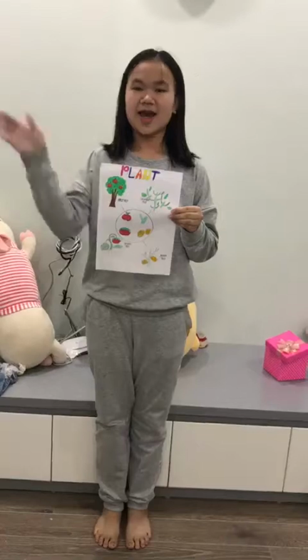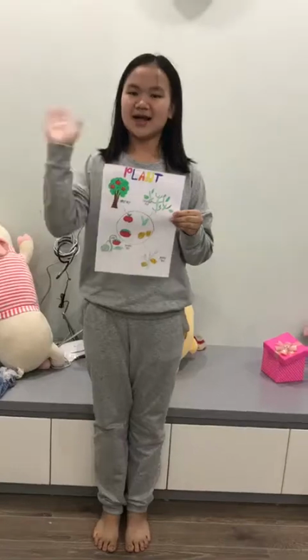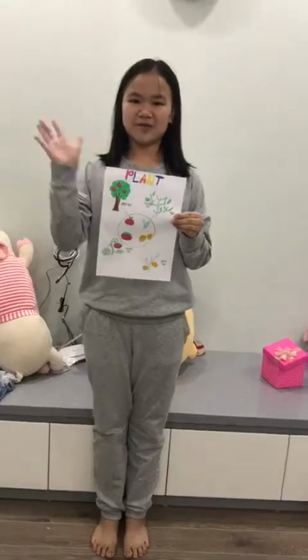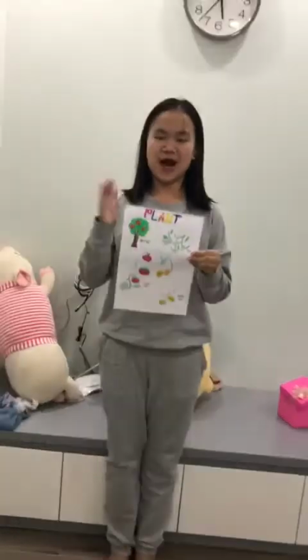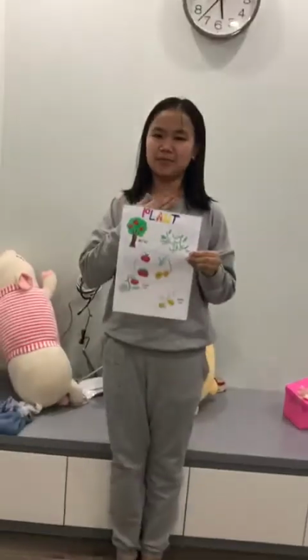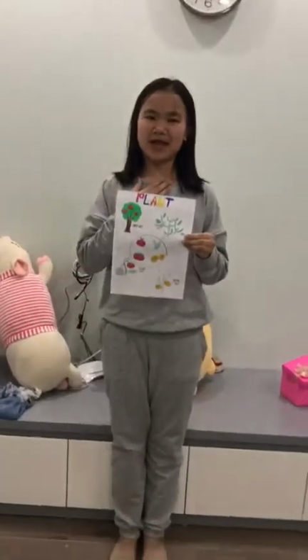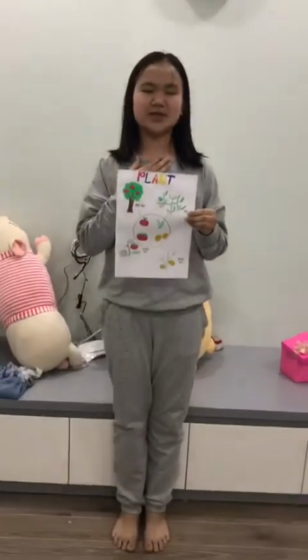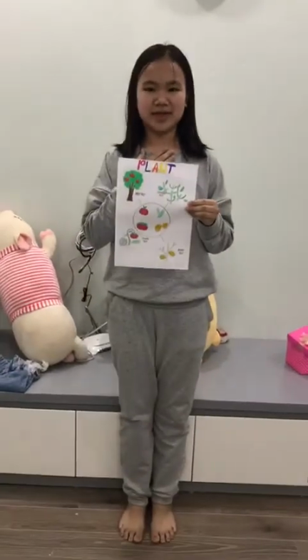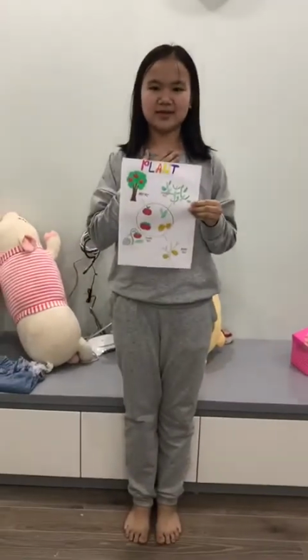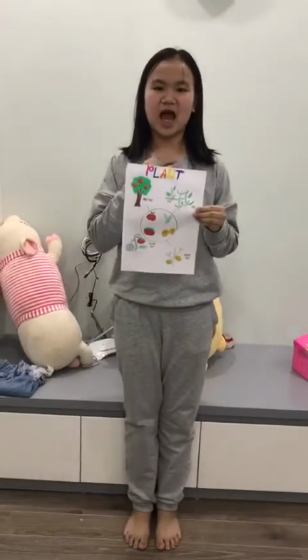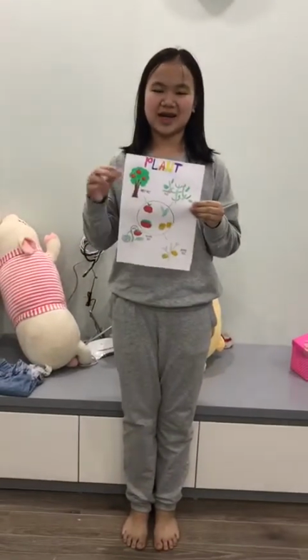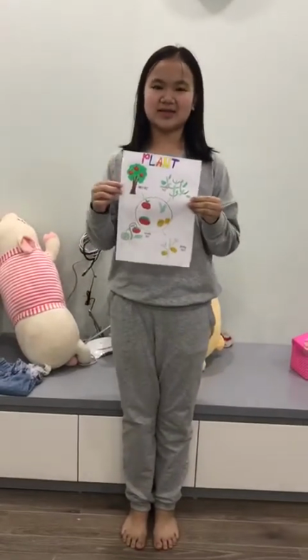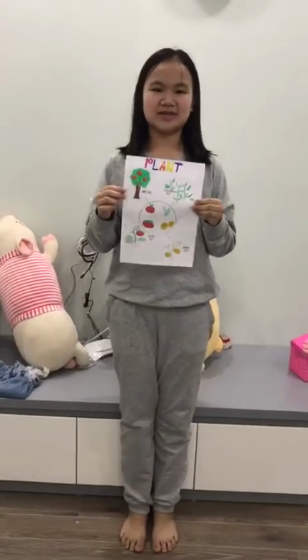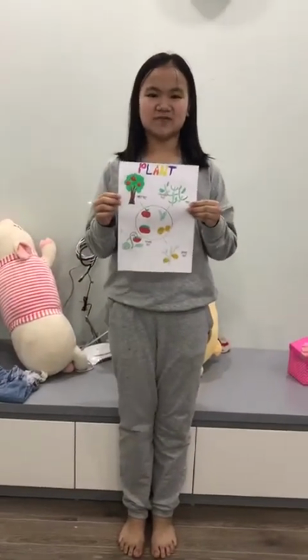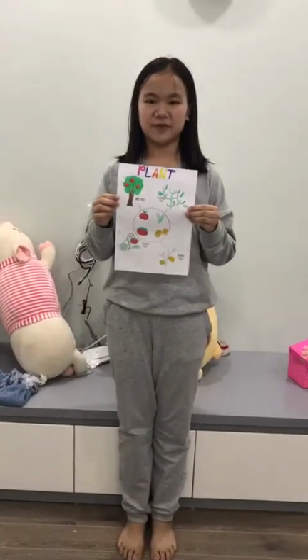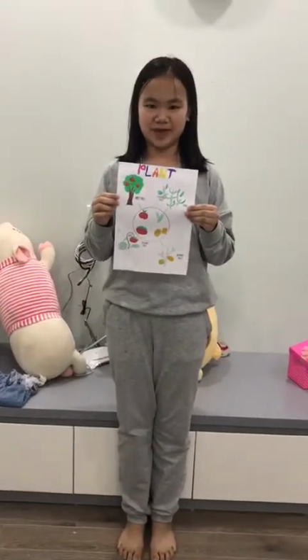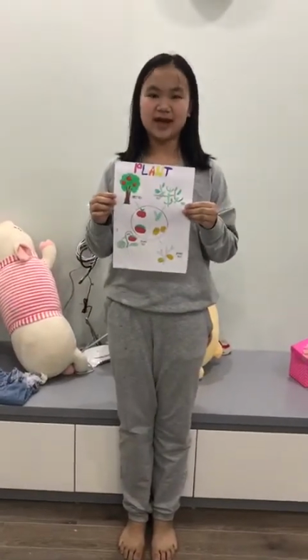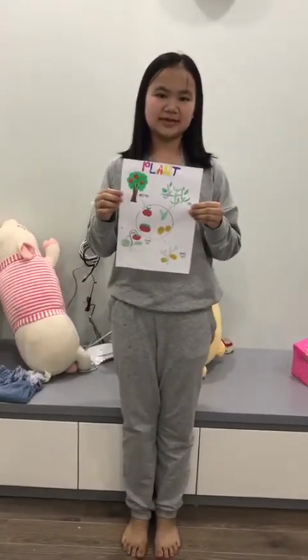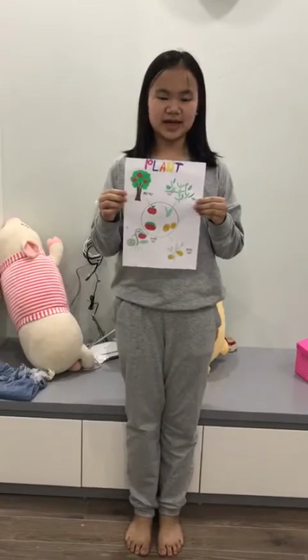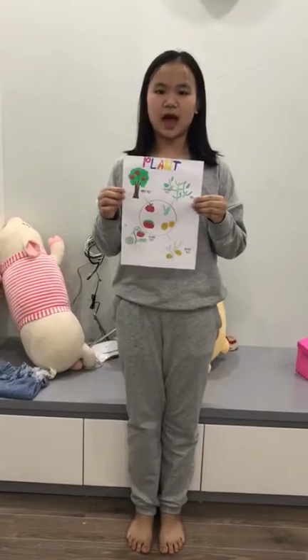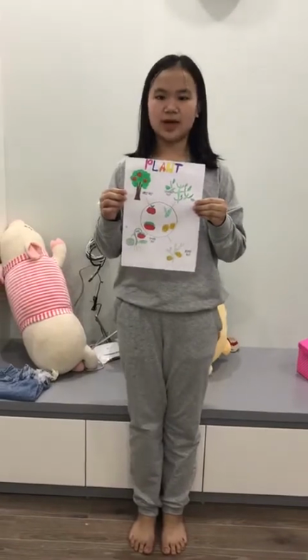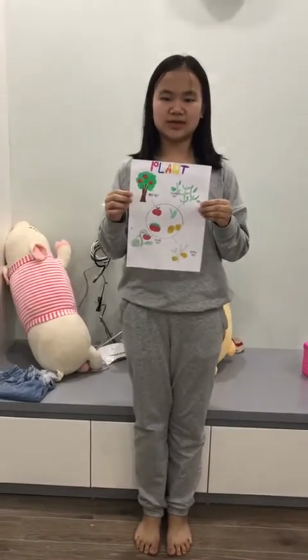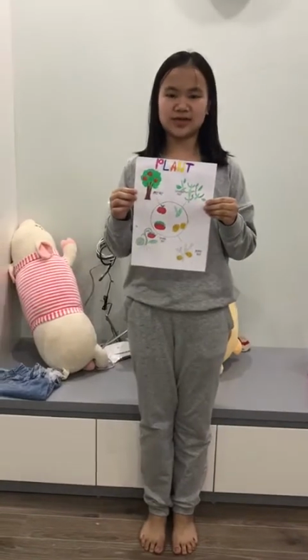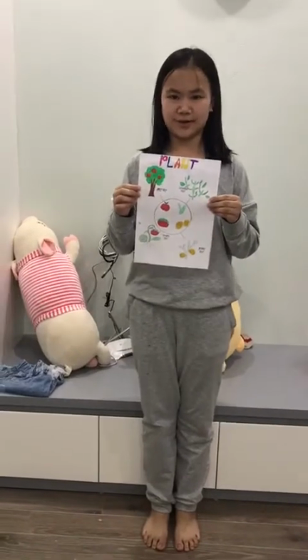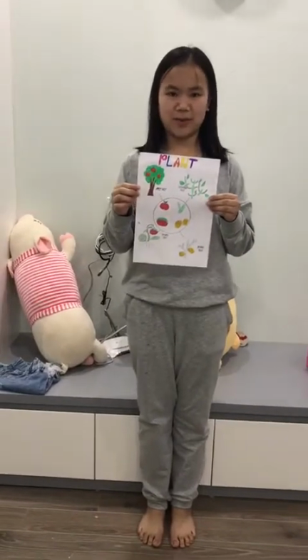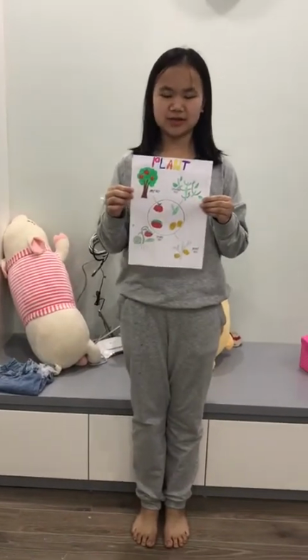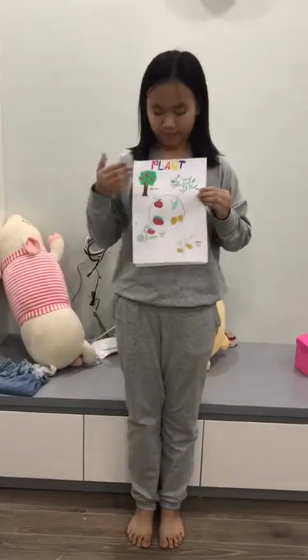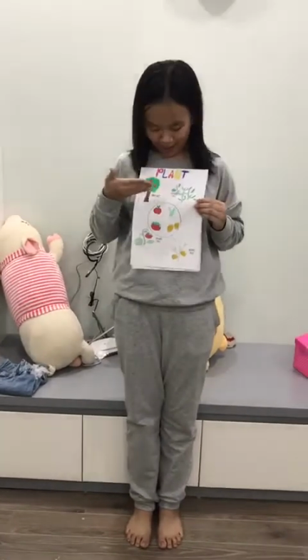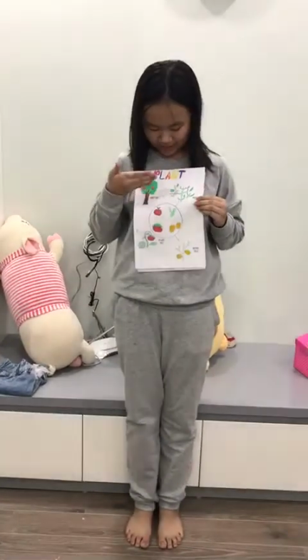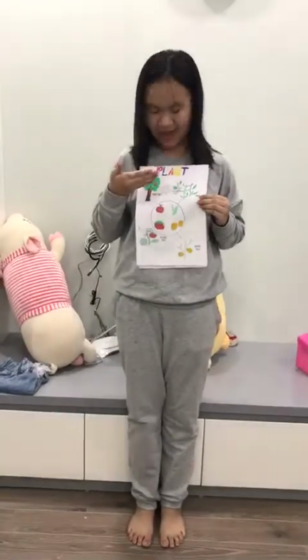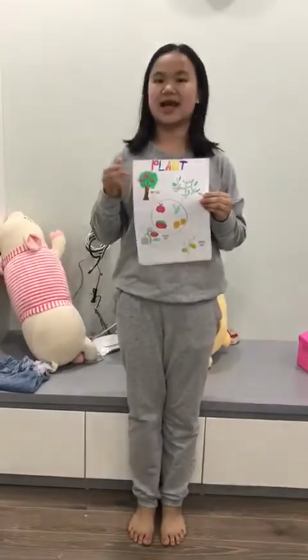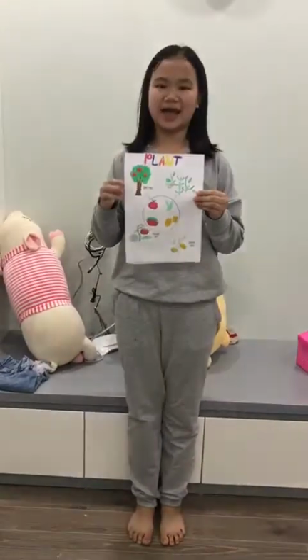Hello everyone, my name is Minku. I'm in class Discover 3B and today I'm going to tell you about my plants that I like.